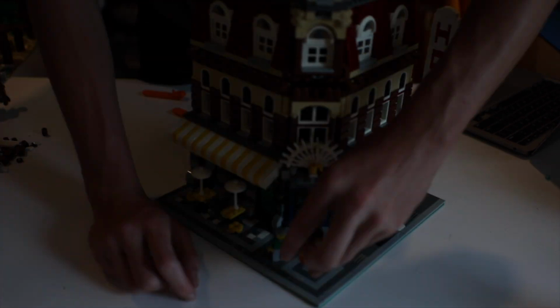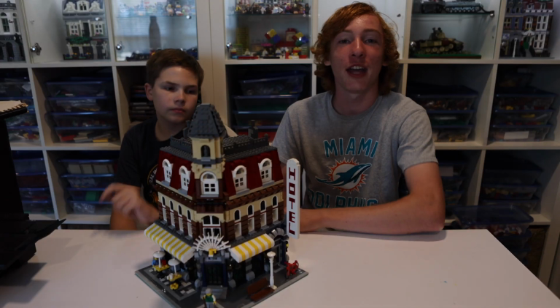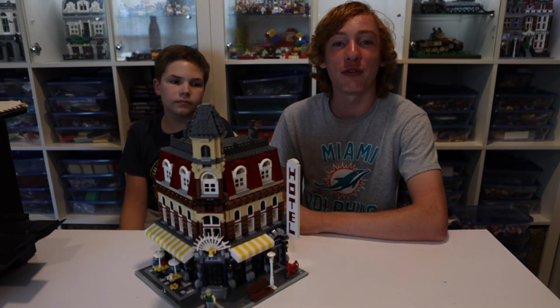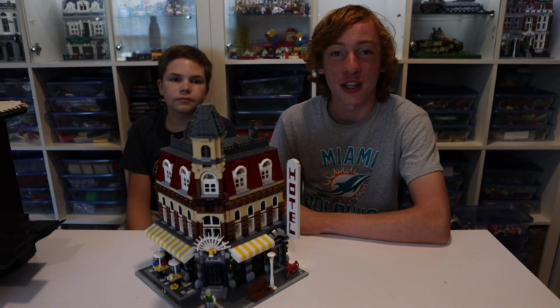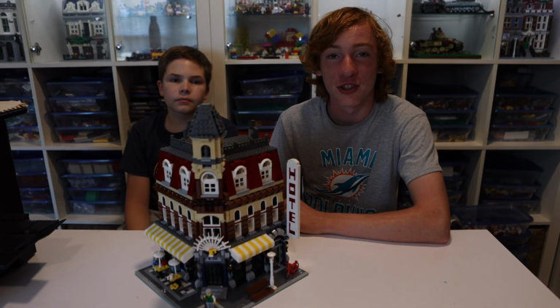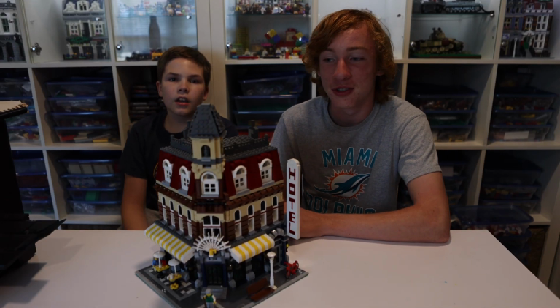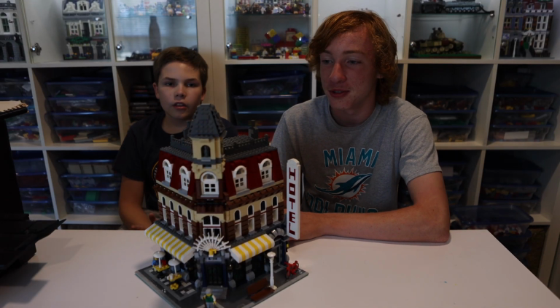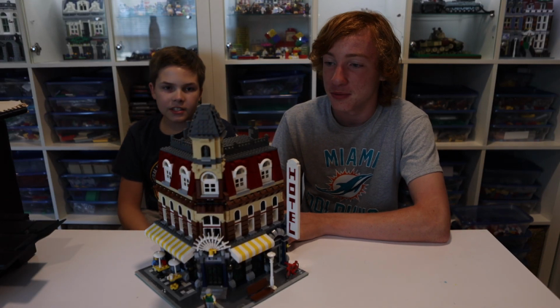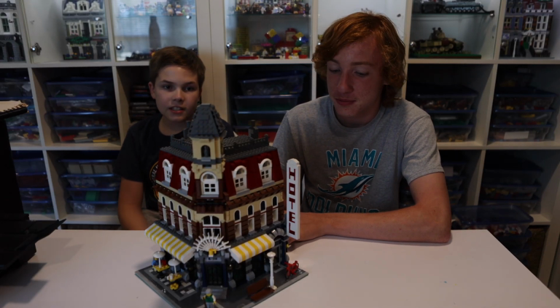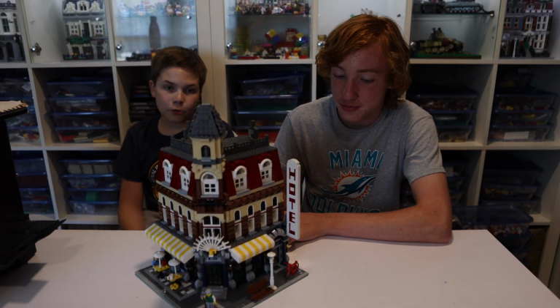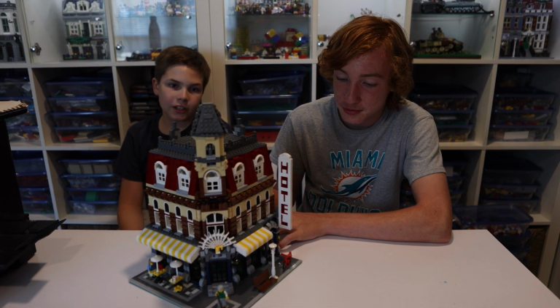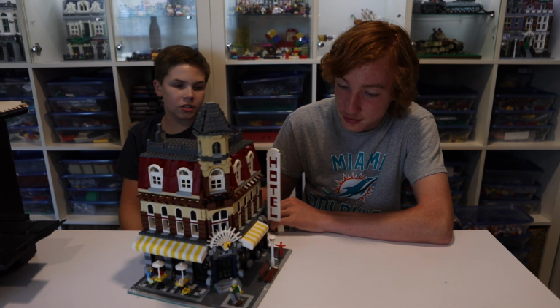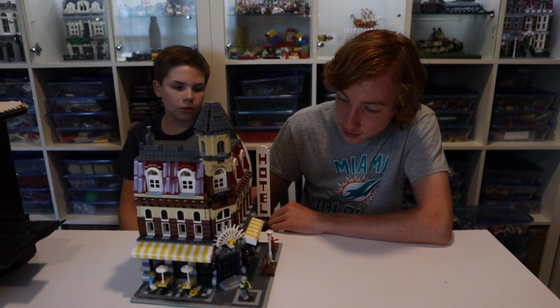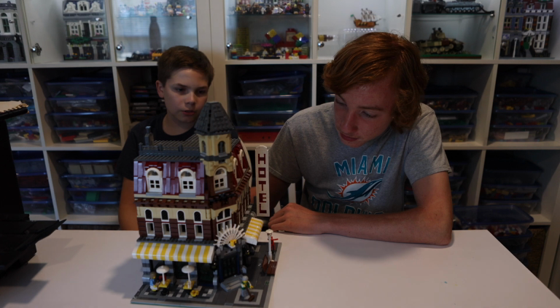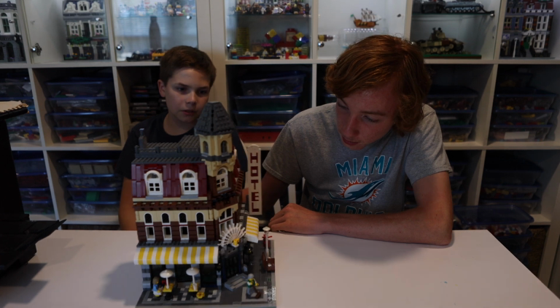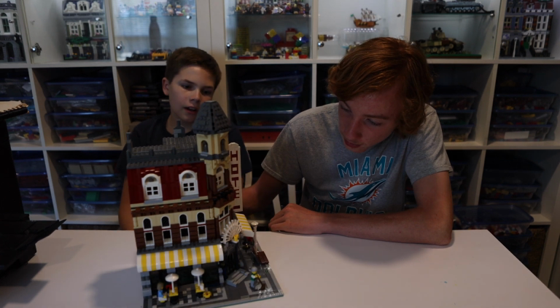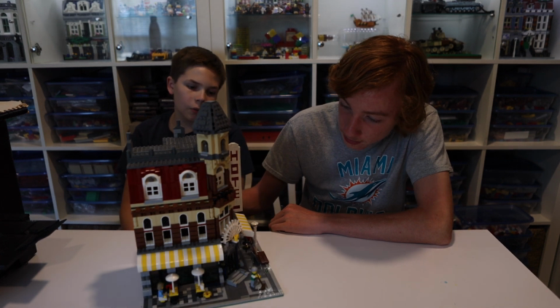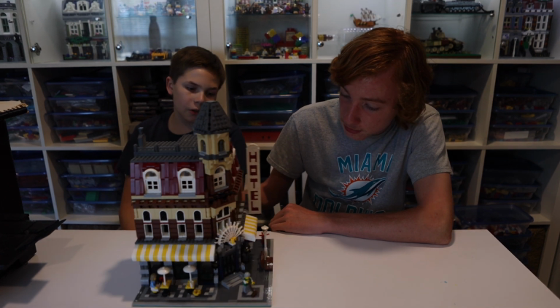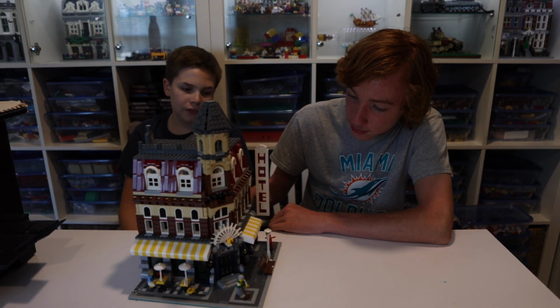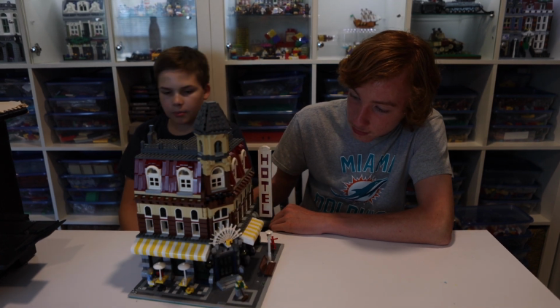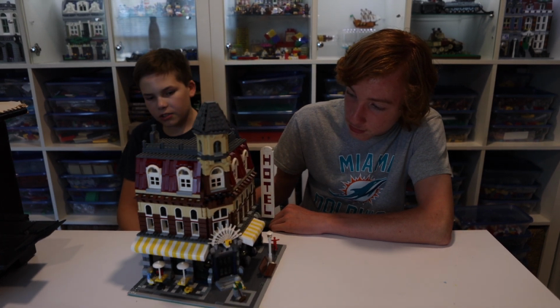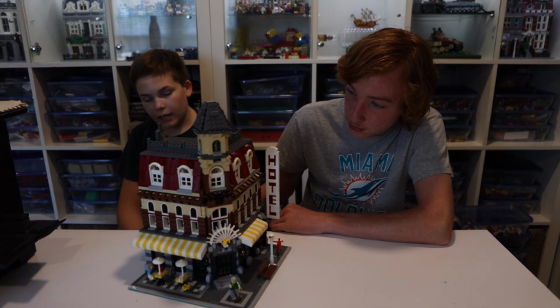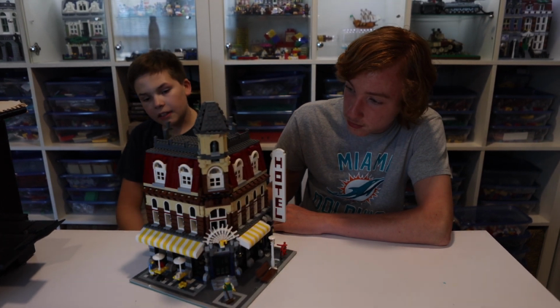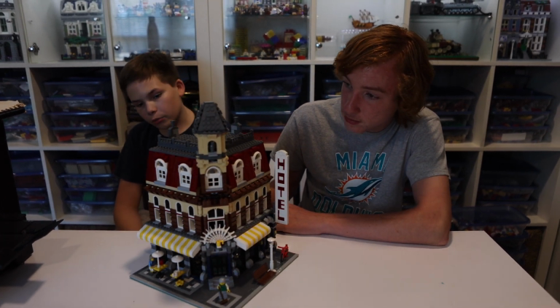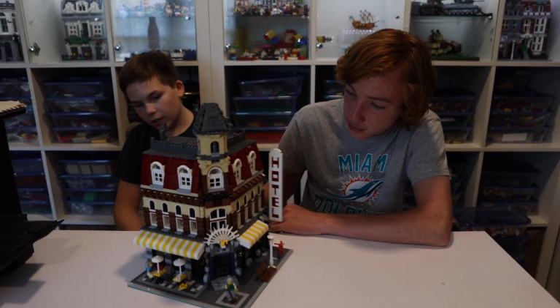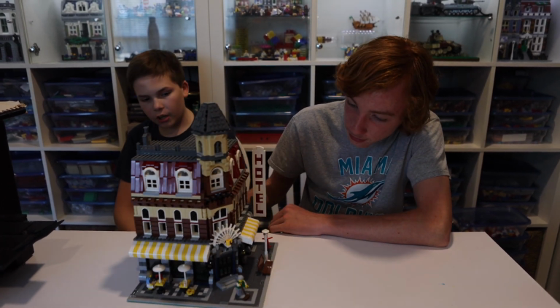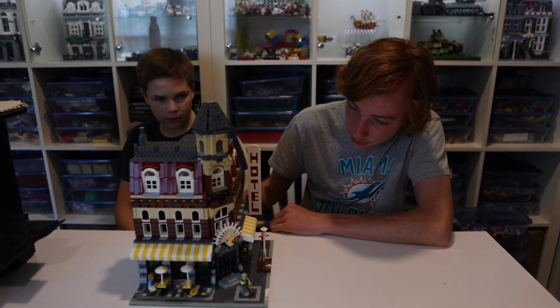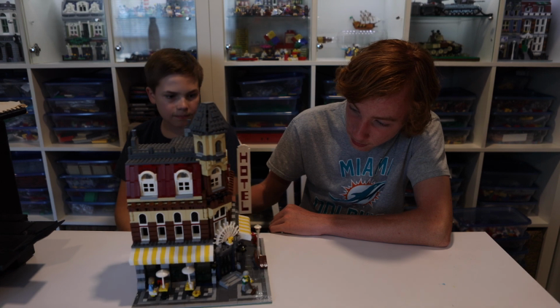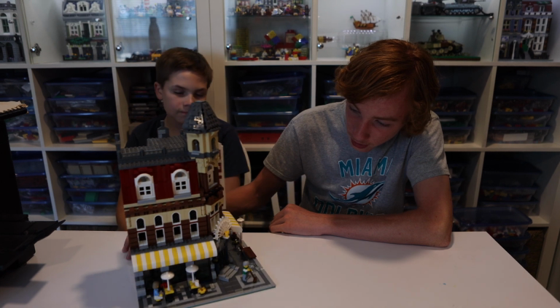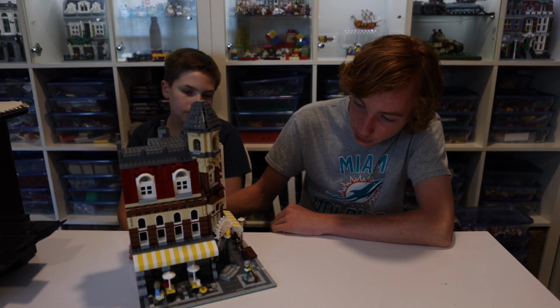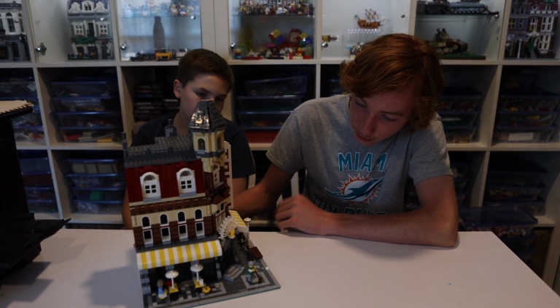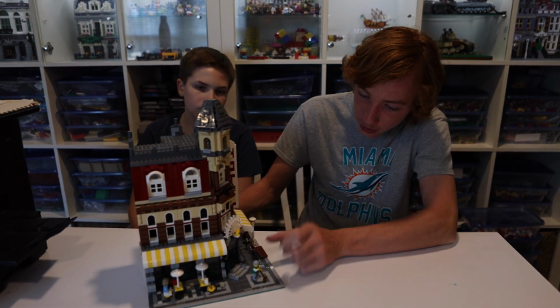And we've finished. This is a pretty interesting build all around. It was LEGO's first modular and they did a really great job with it. There are three figures.